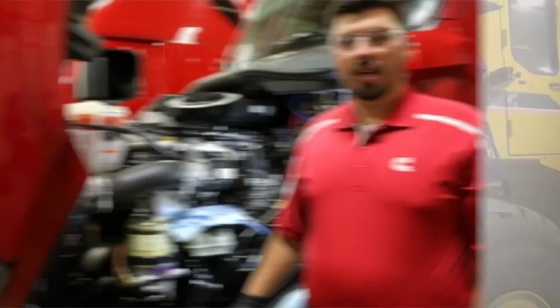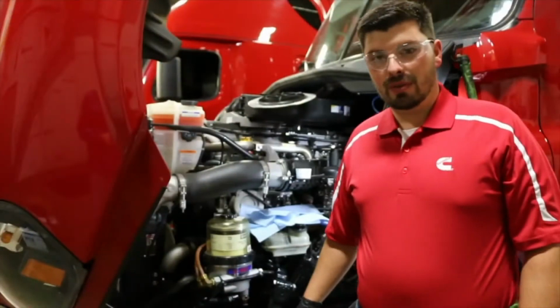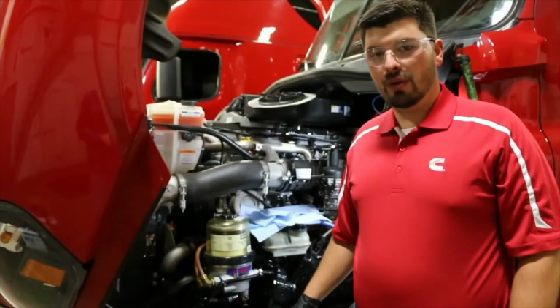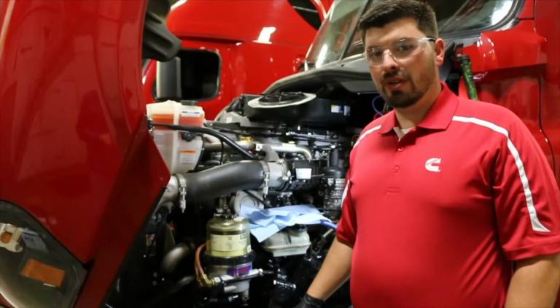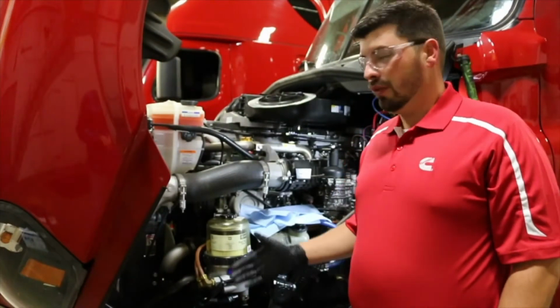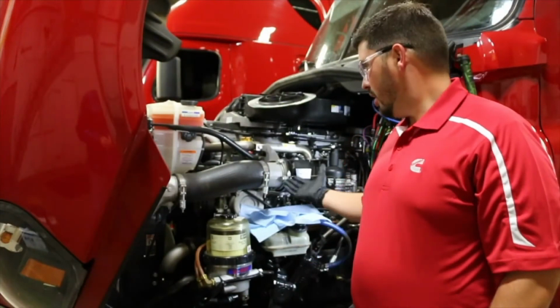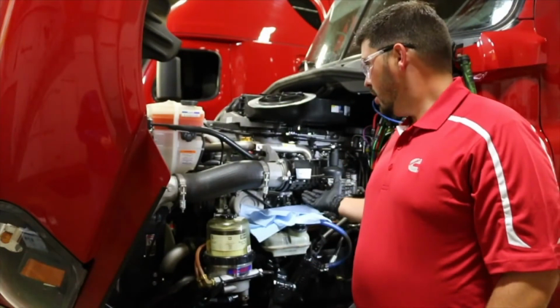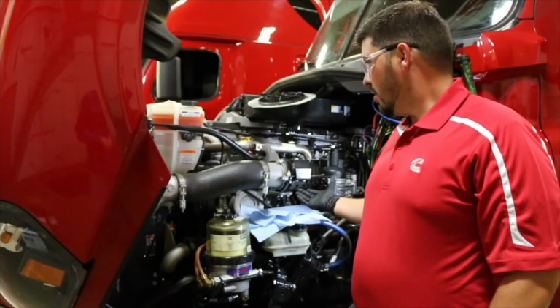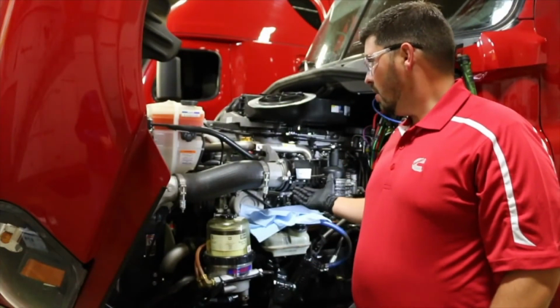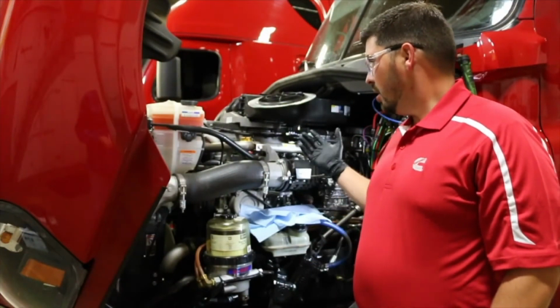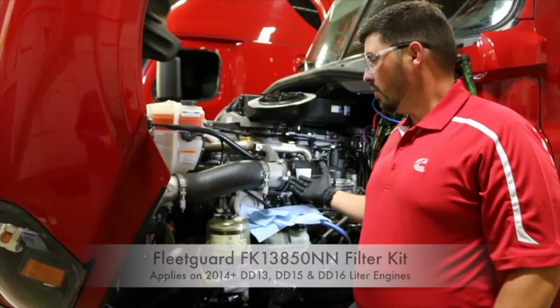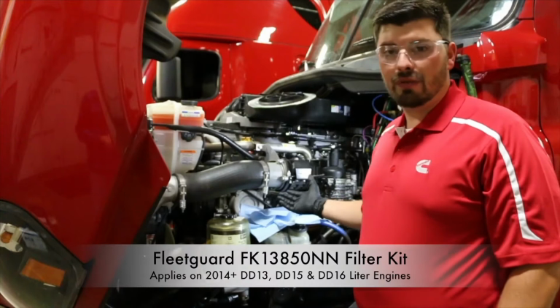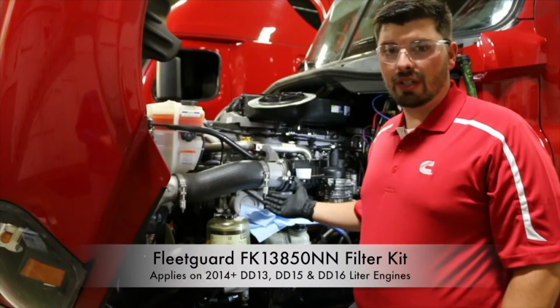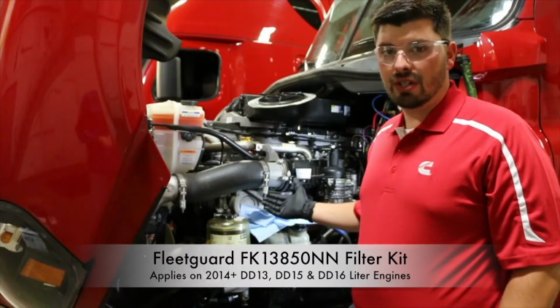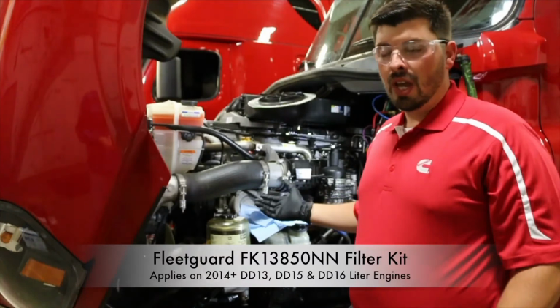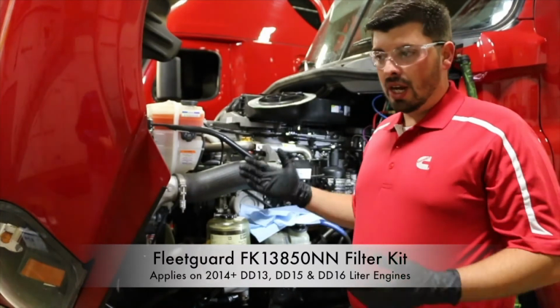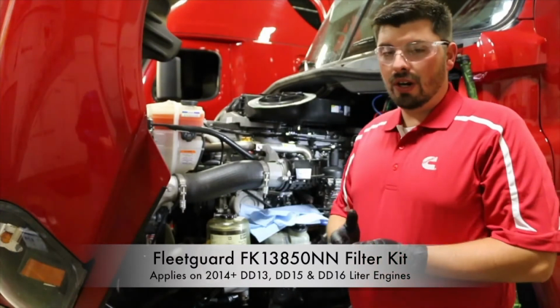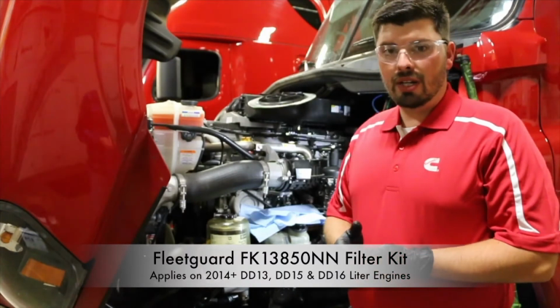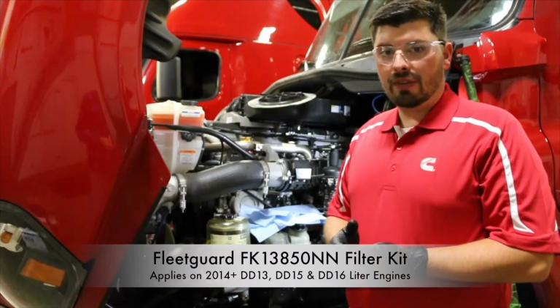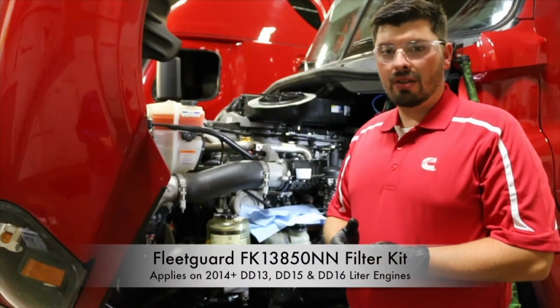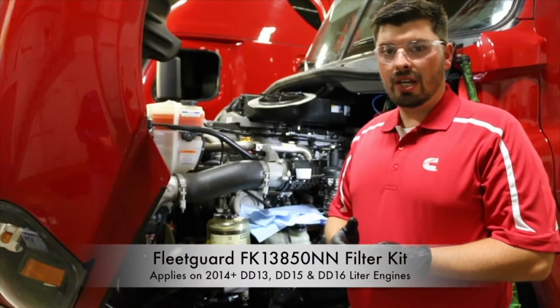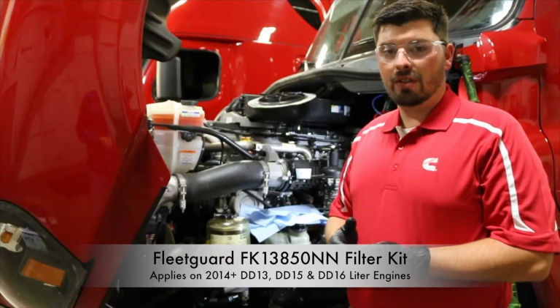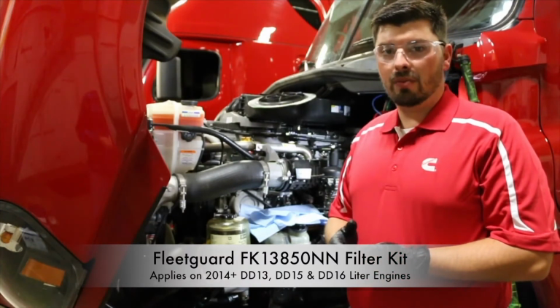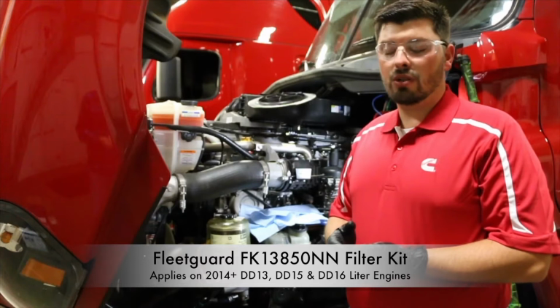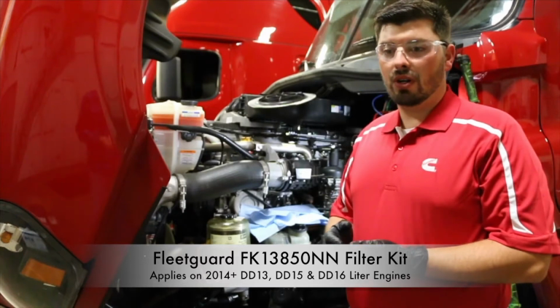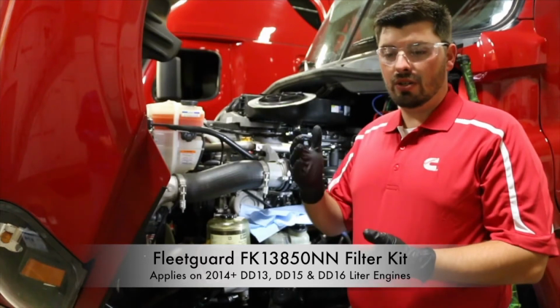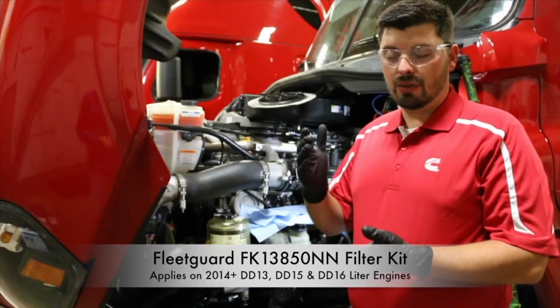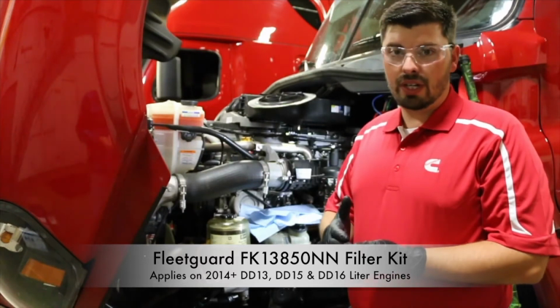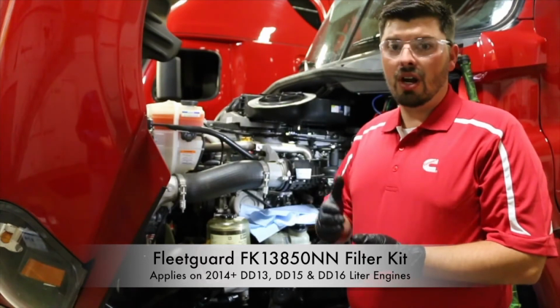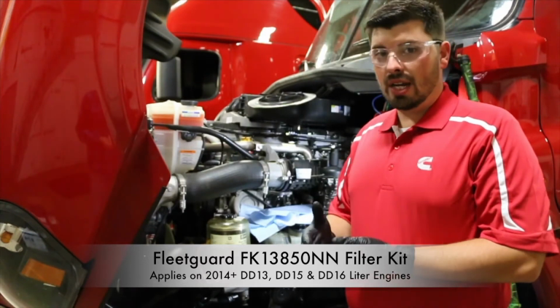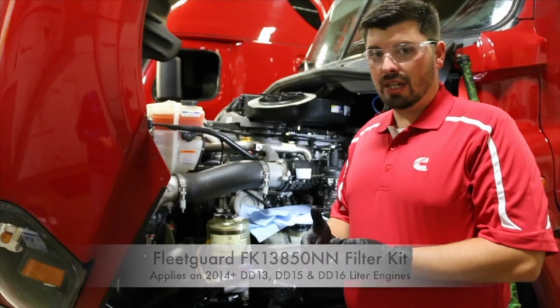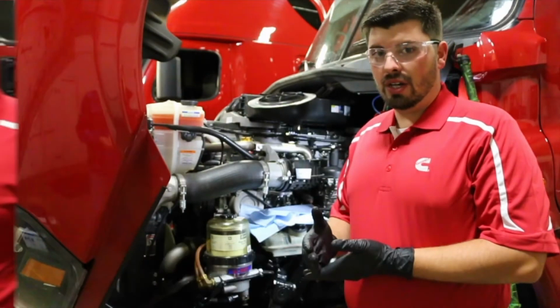Hello, today we're going to be doing a fuel filter change install on a Detroit Diesel 15 liter engine. Our Fleet Guard branded FK 13 850 part number will also work on a Detroit Diesel 13 liter and 16 liter engine.